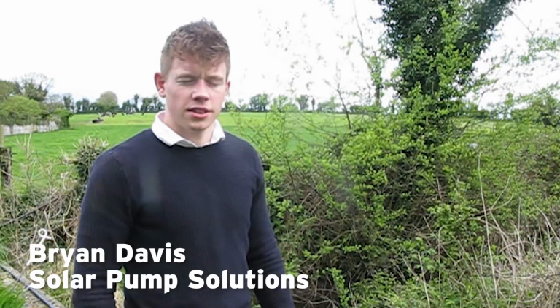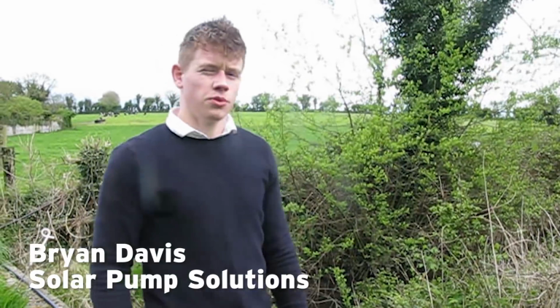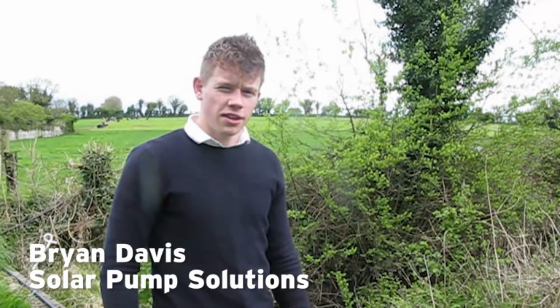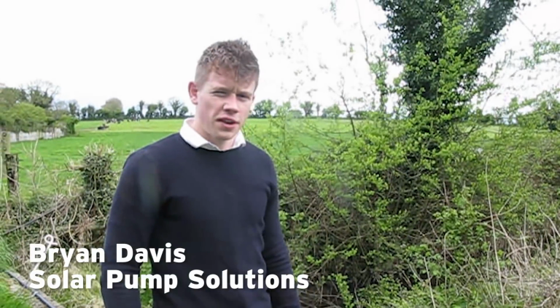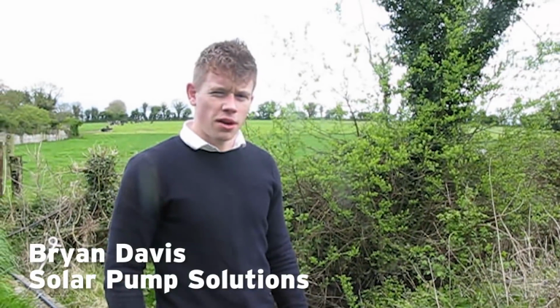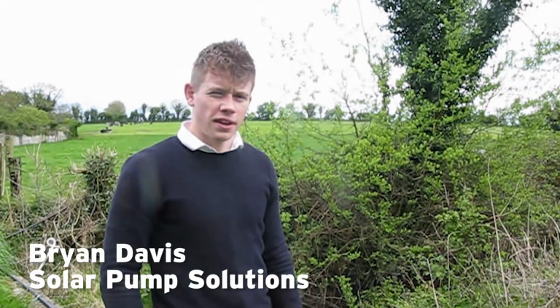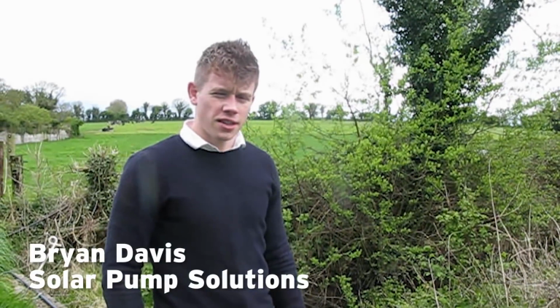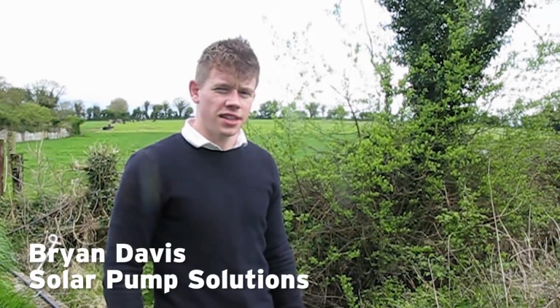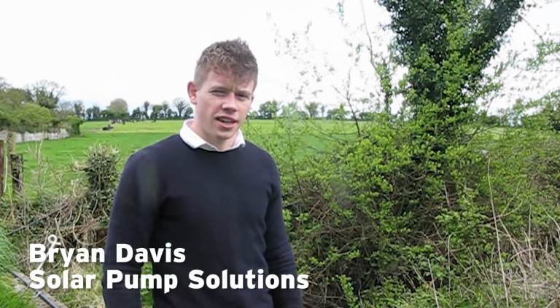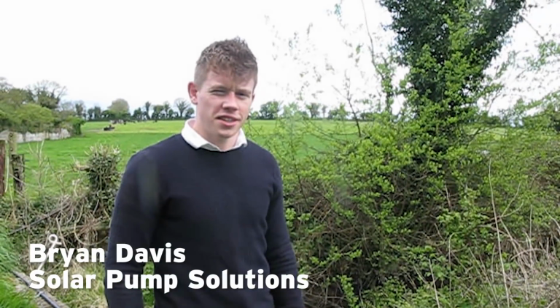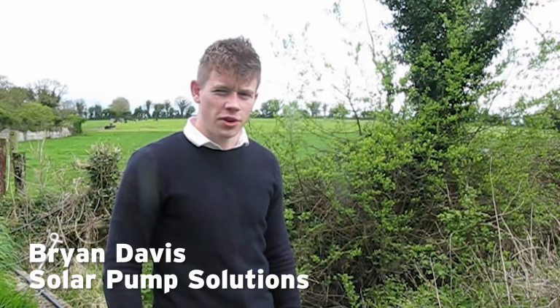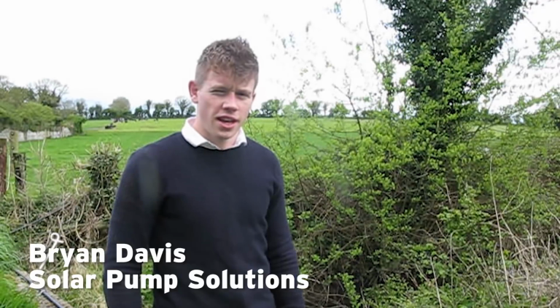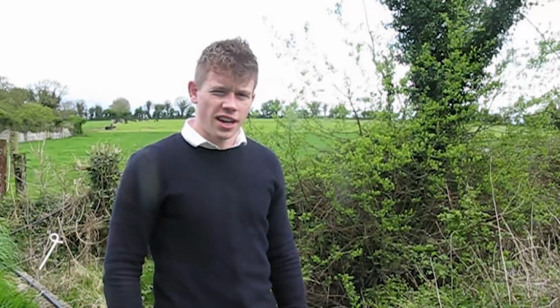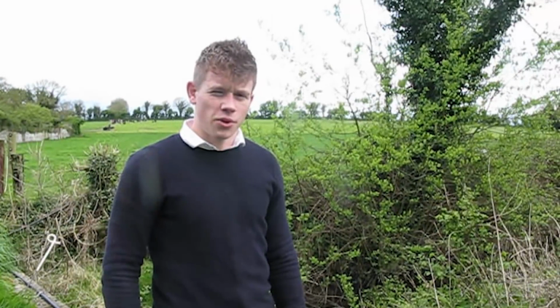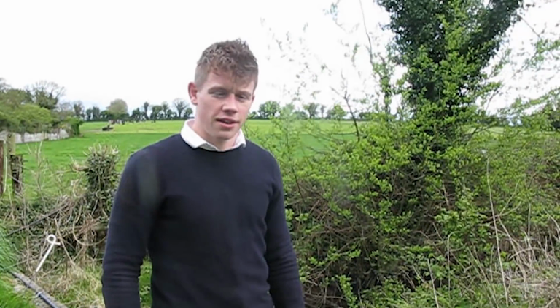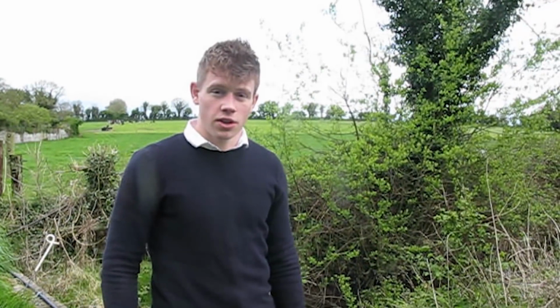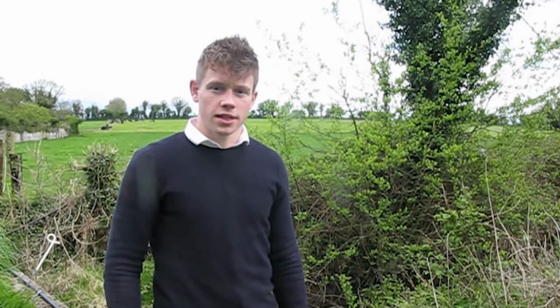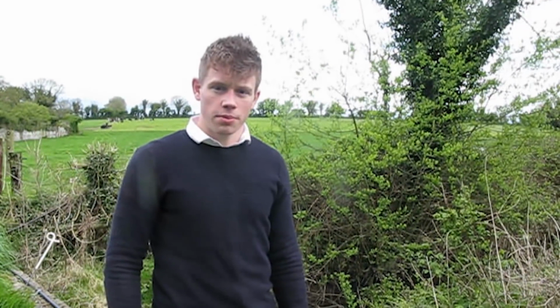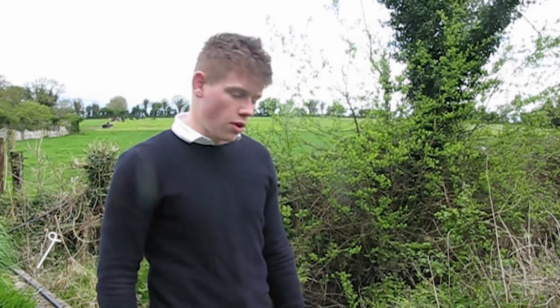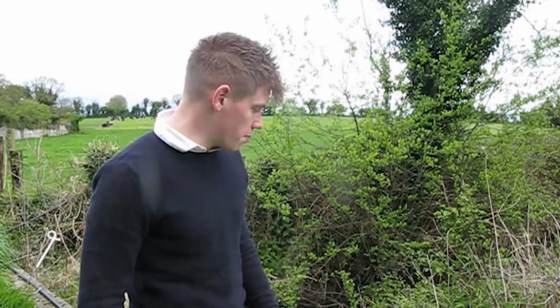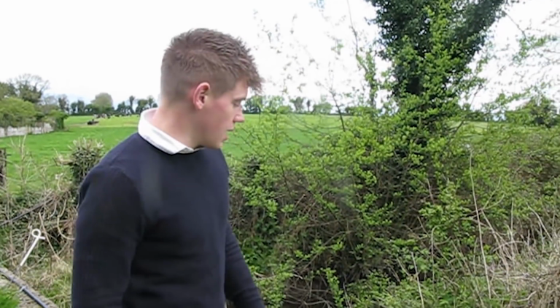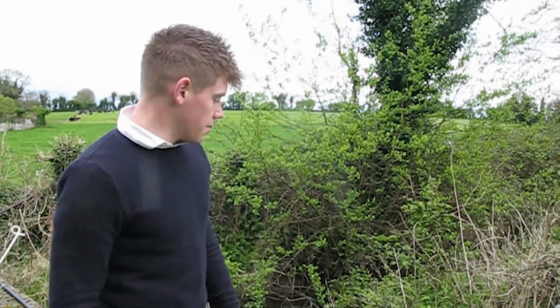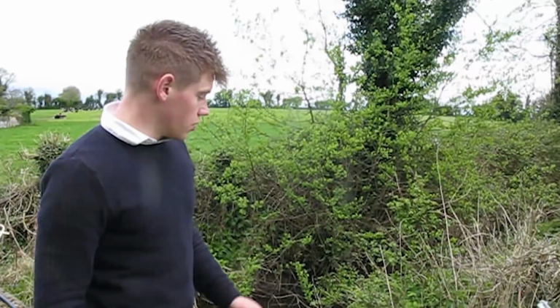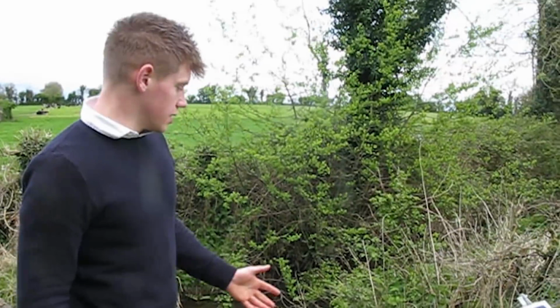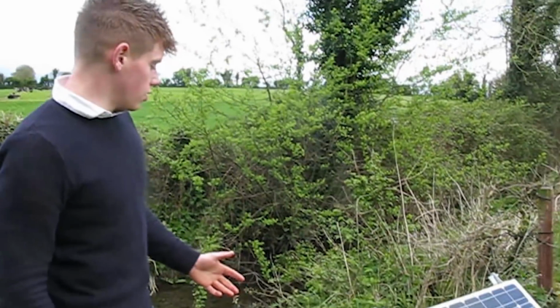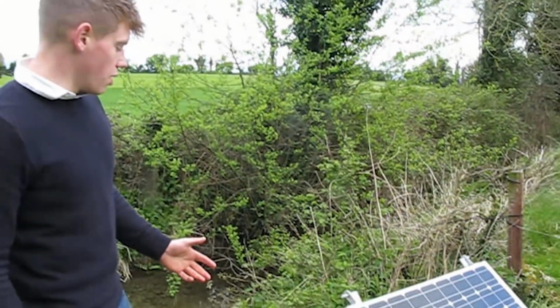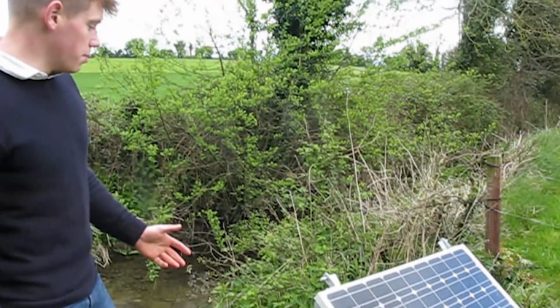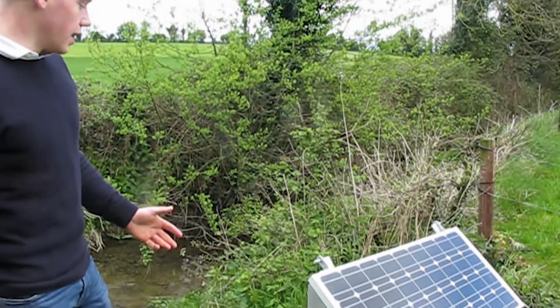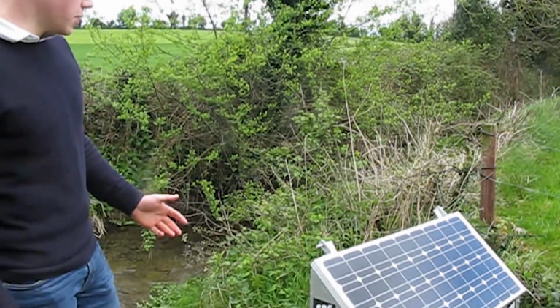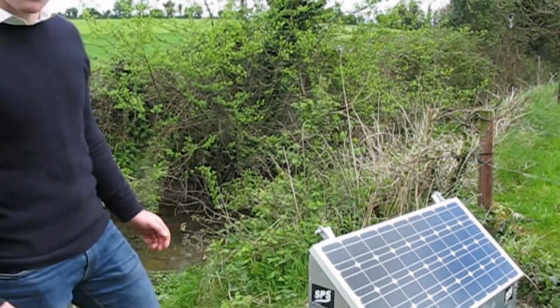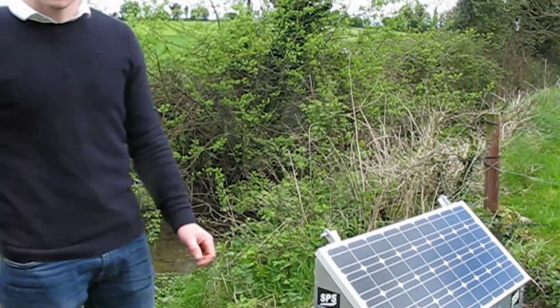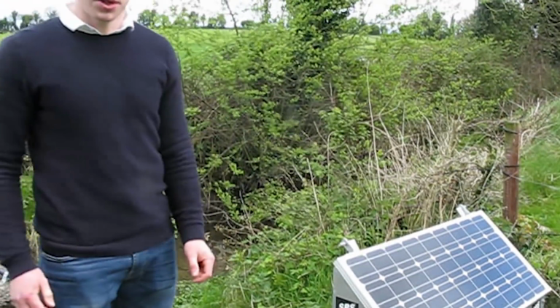We're here on the farm of Austin's today in Nina Tipperary, where they have installed a solar powered water pump. This is the solar water pump — it's been used here for the last 12 months.